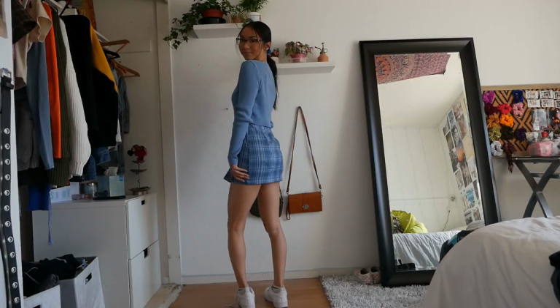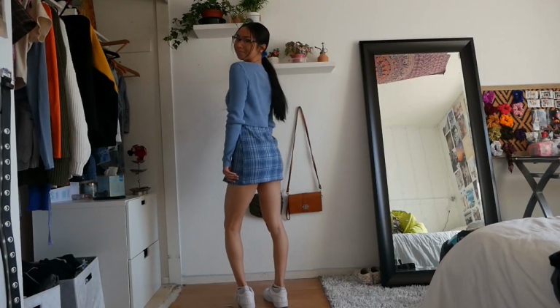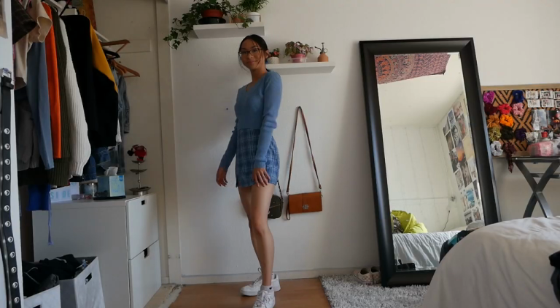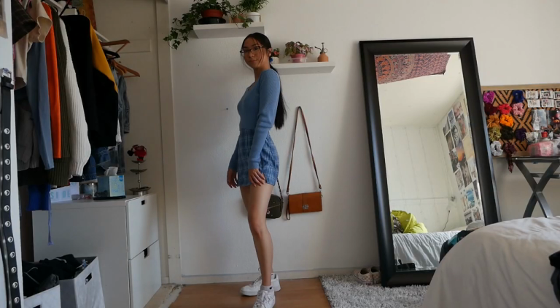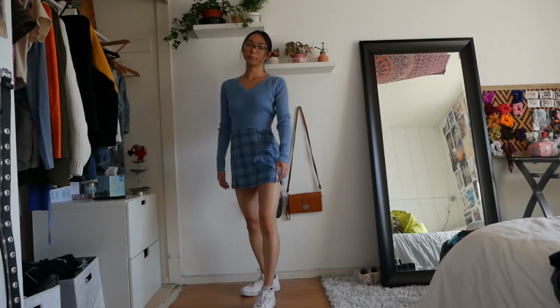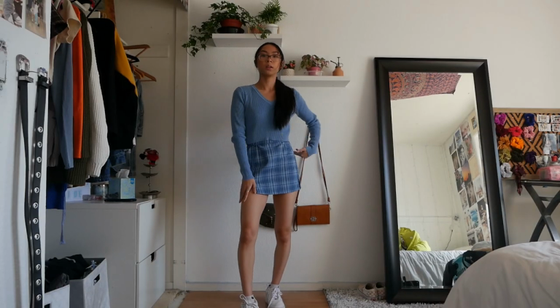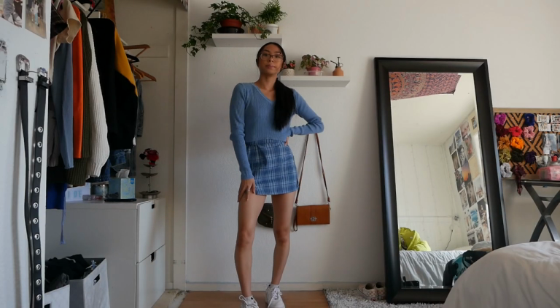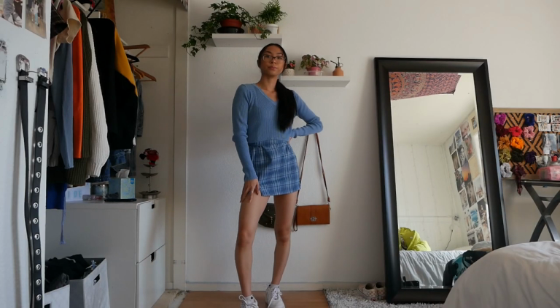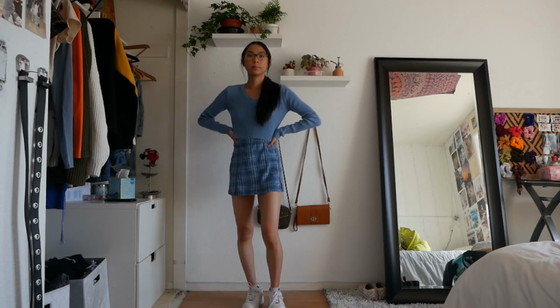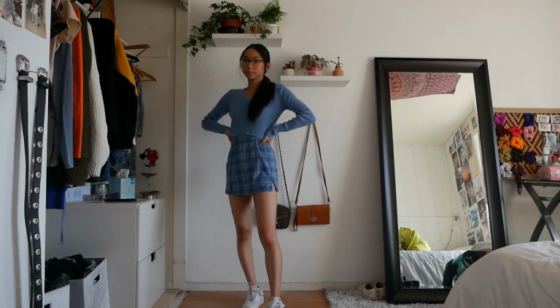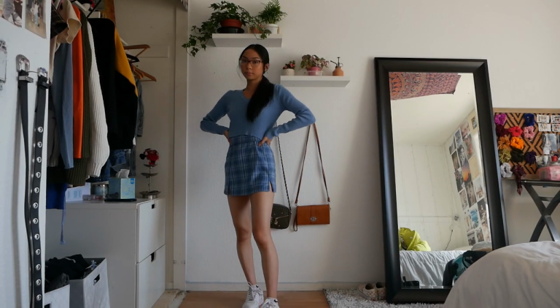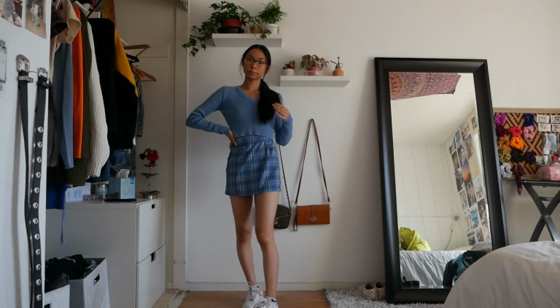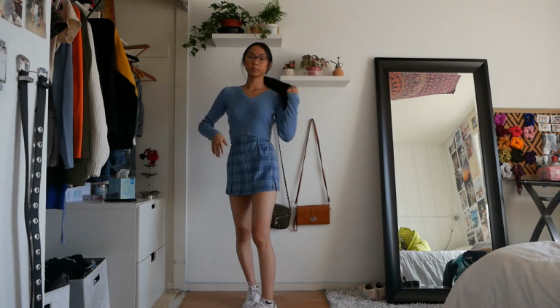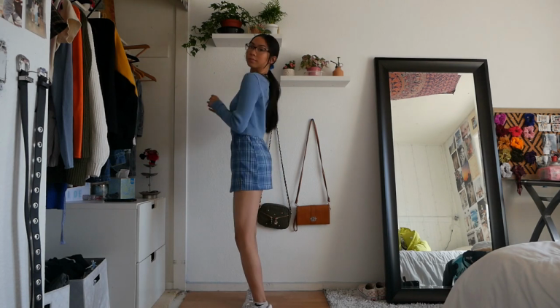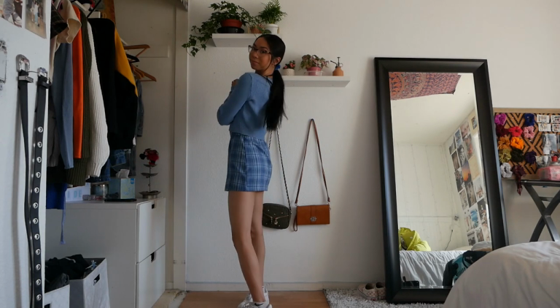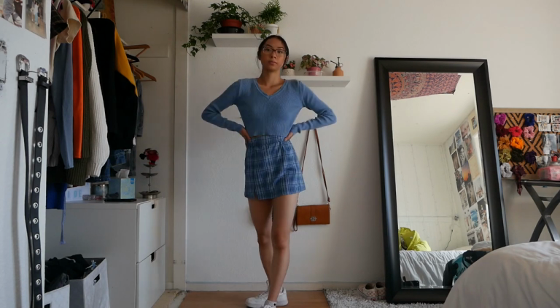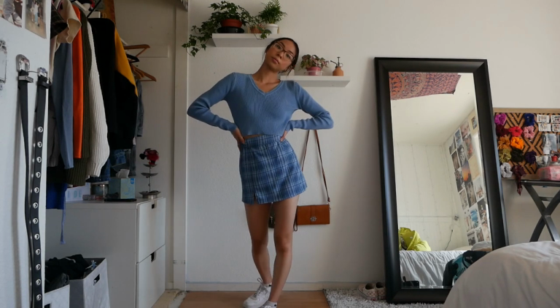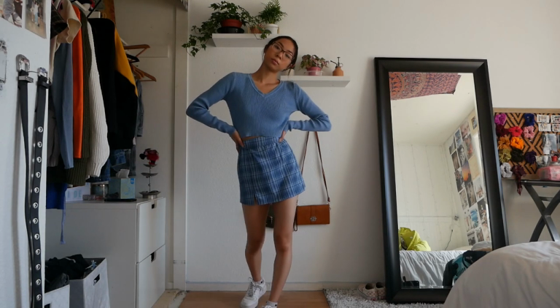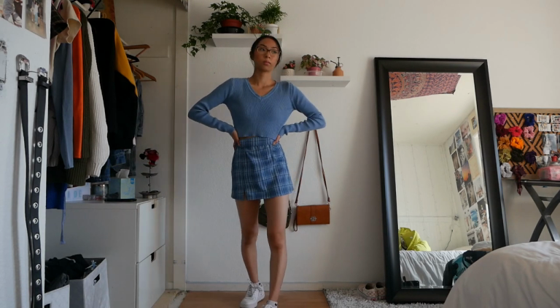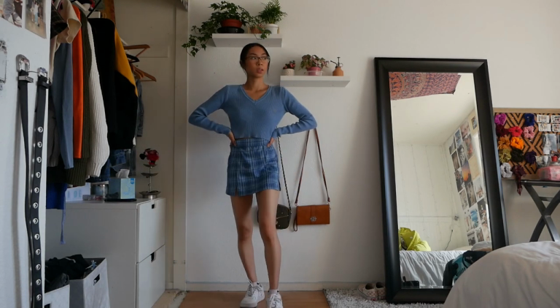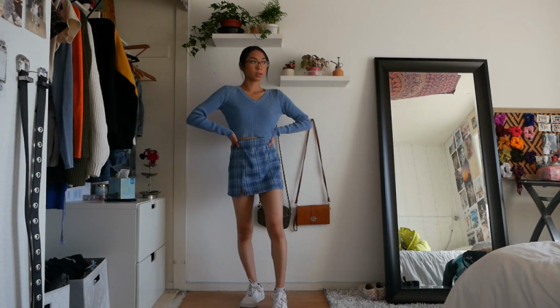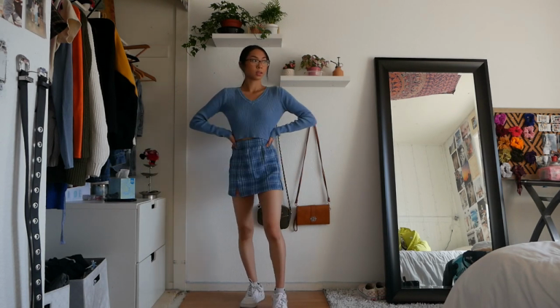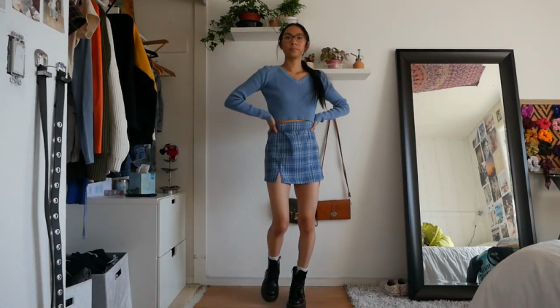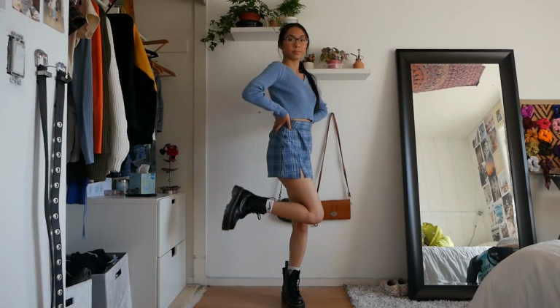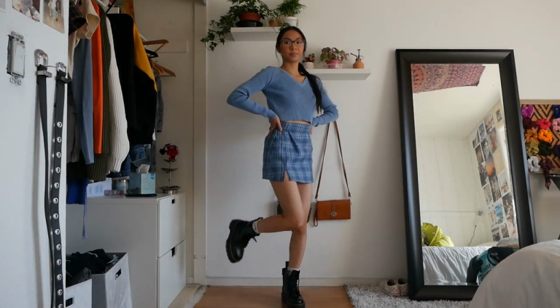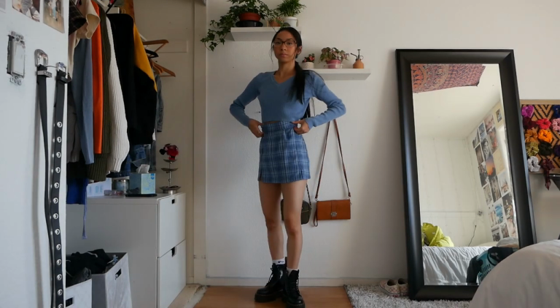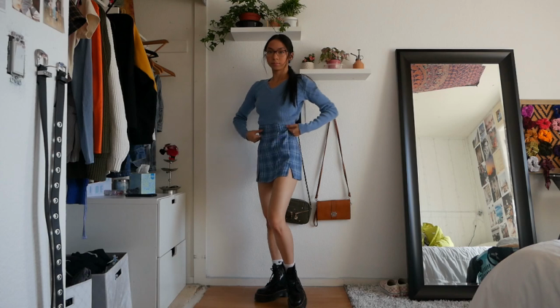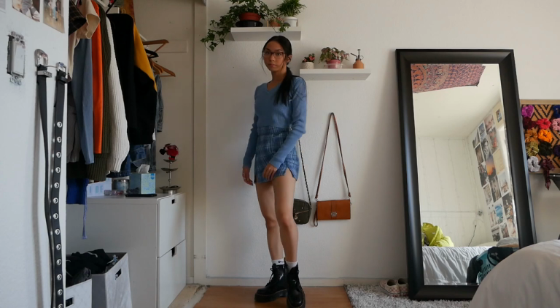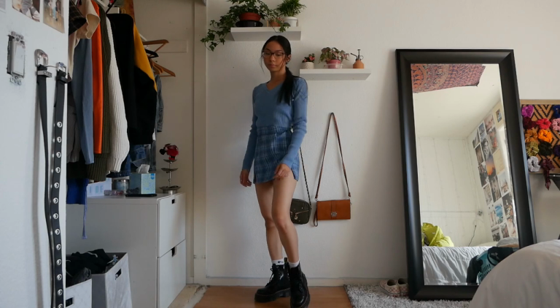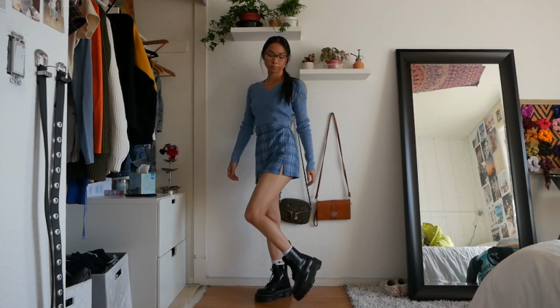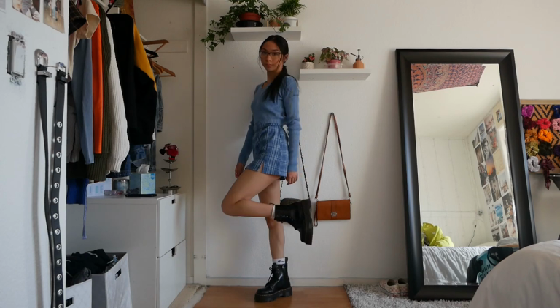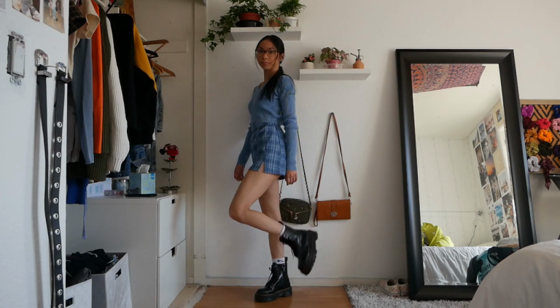This first outfit is a monochromatic look and it features a long sleeve v-neck top with a plaid skirt. The two colors go together, so it just makes for a perfect spring look. You can definitely match this with Doc Martens or Air Forces.